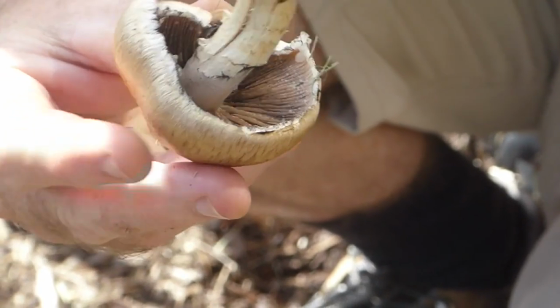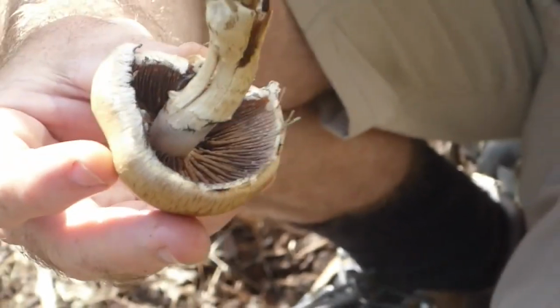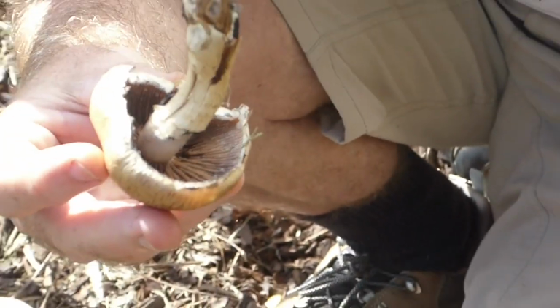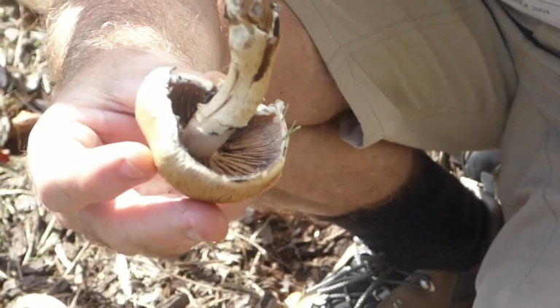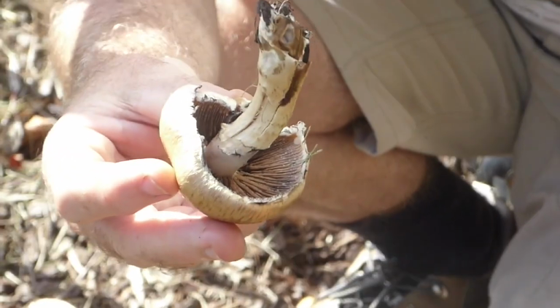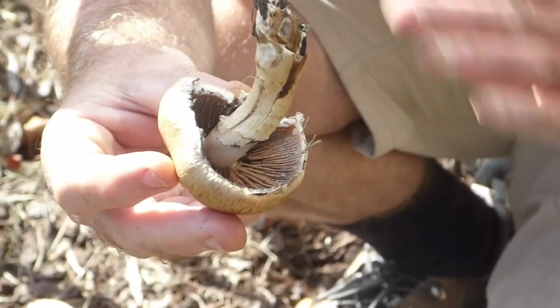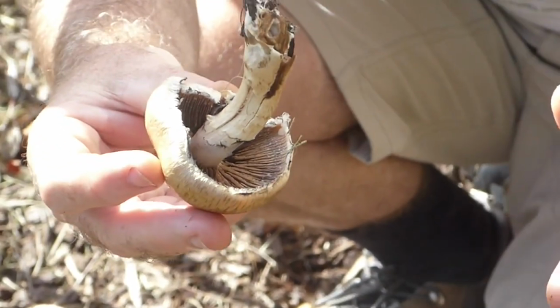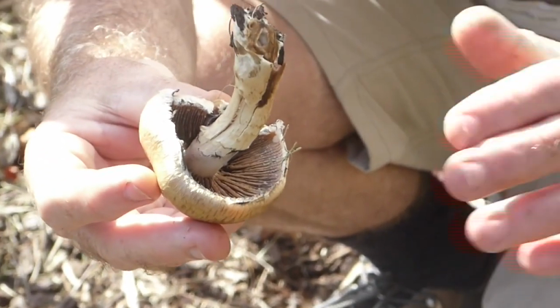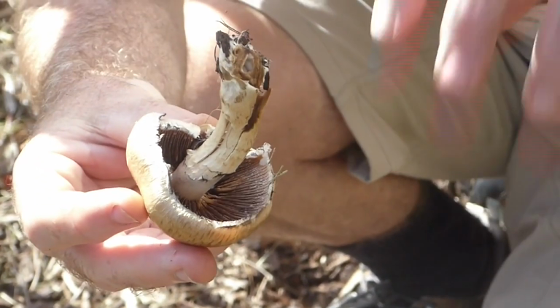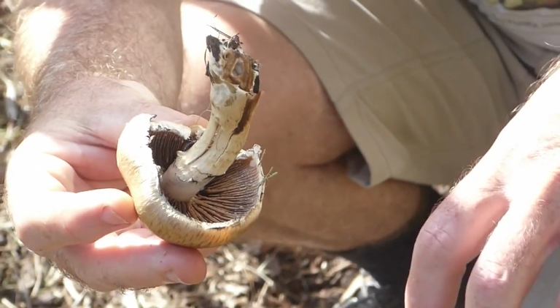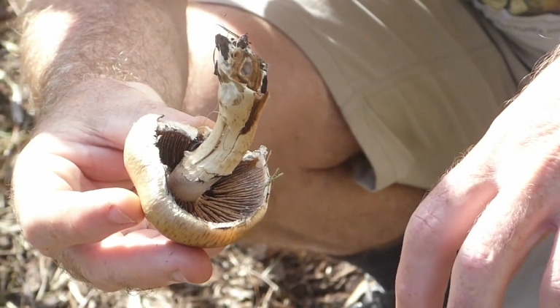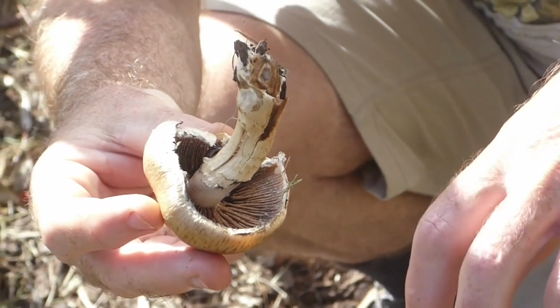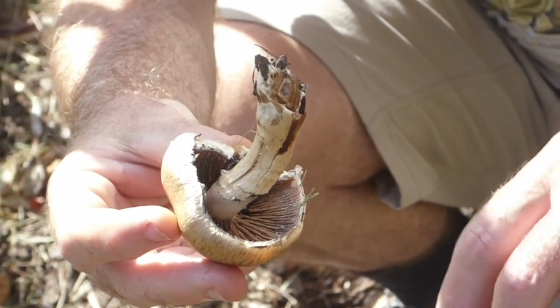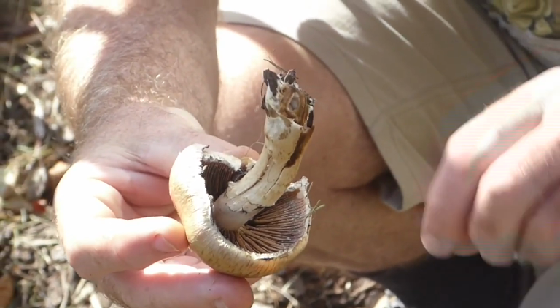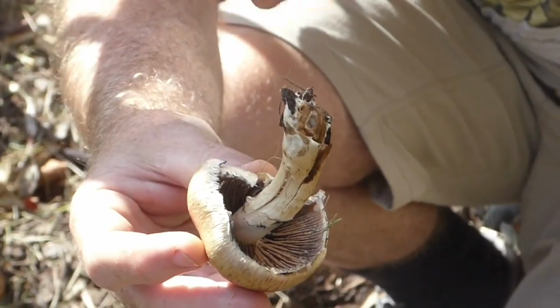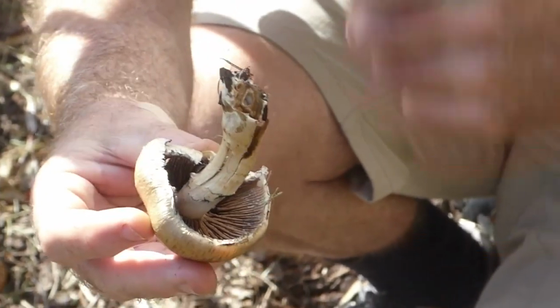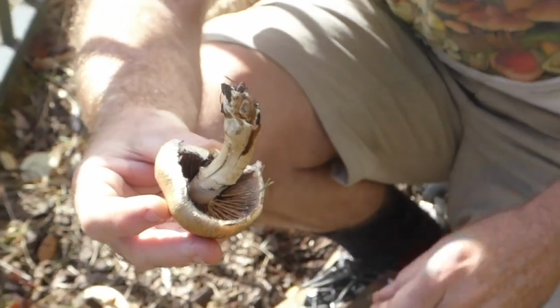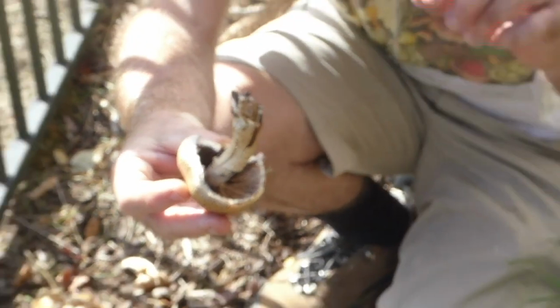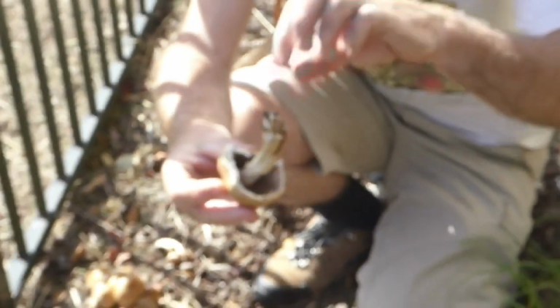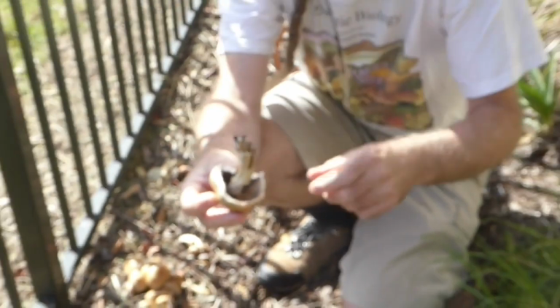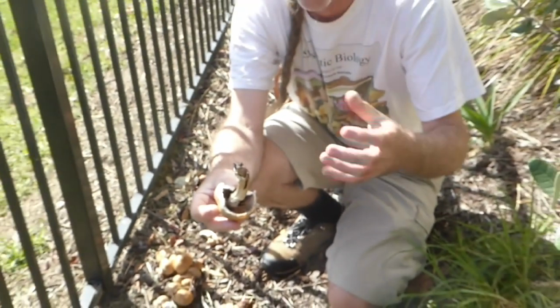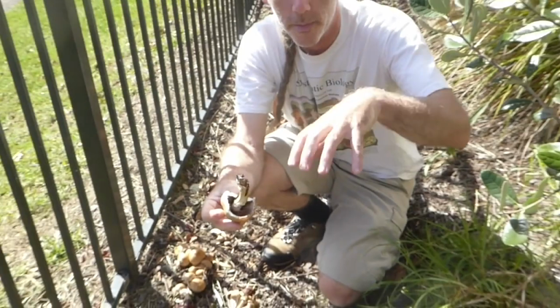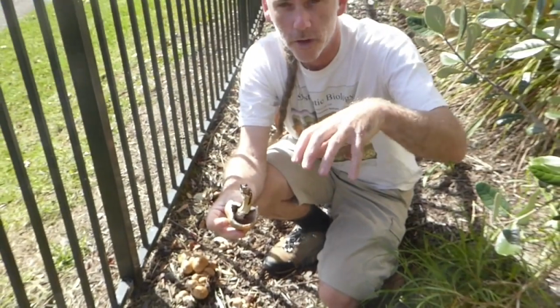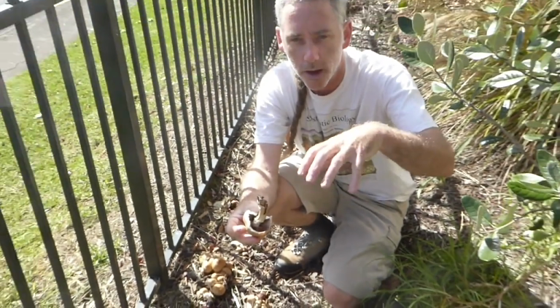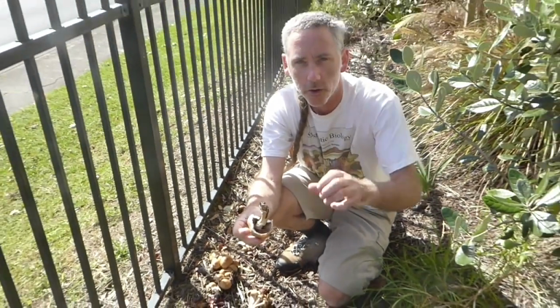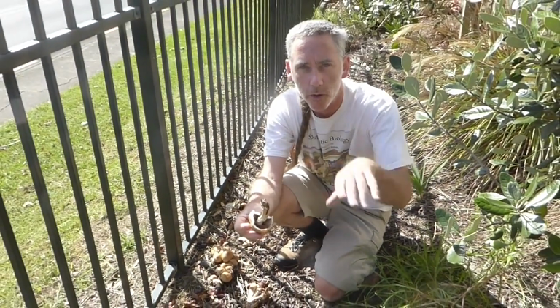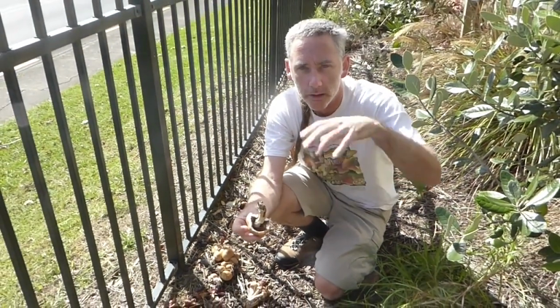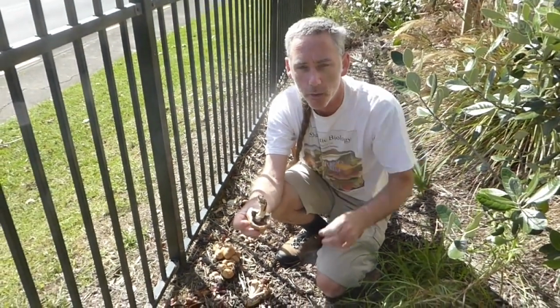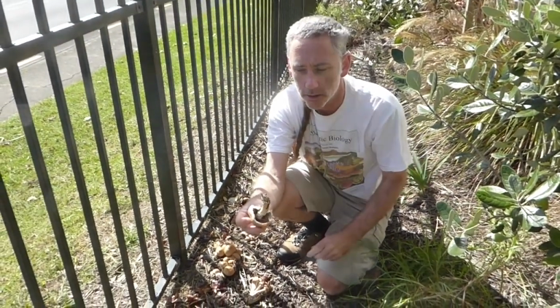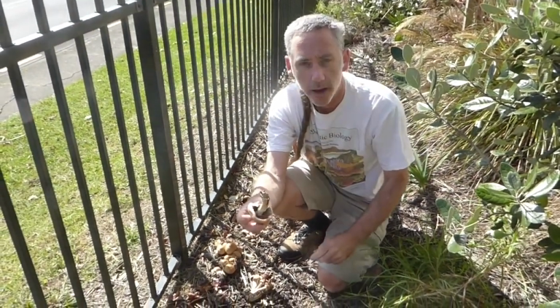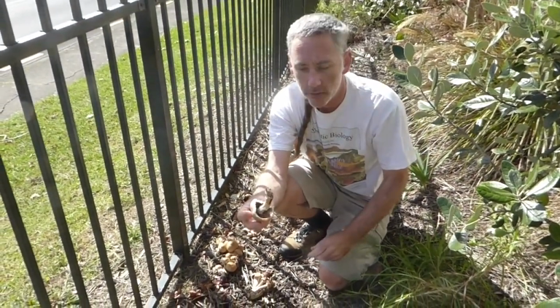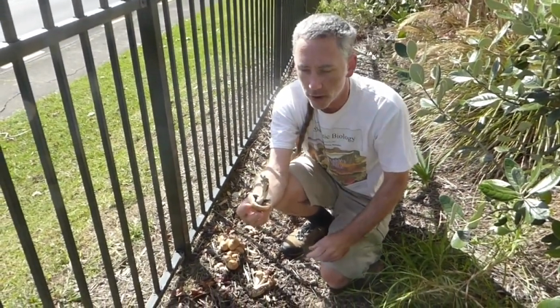If you ever want to take a spore print: cut off the stem, put it on a piece of paper gill side down, put a little bit of moistened toilet paper on the top, then cover it with a bowl that is slightly moistened, and leave that overnight.